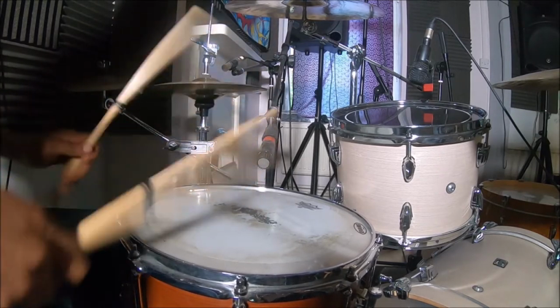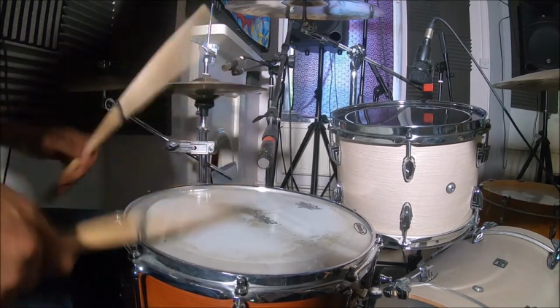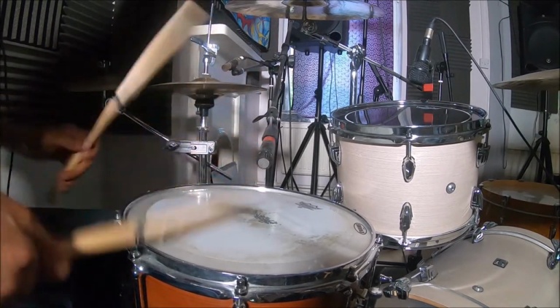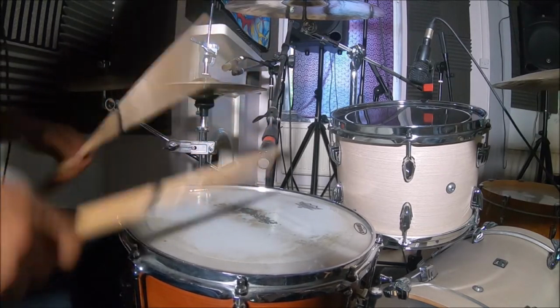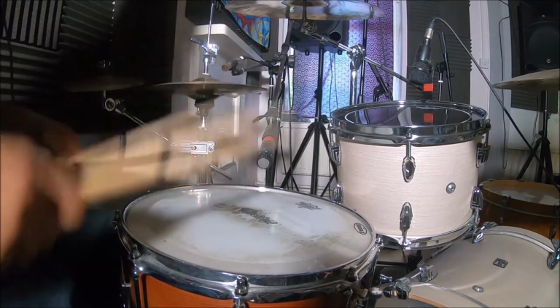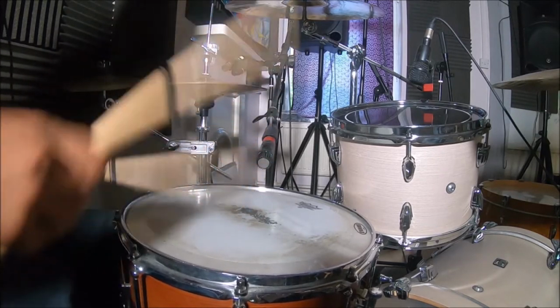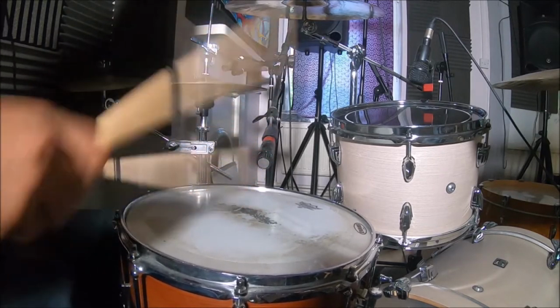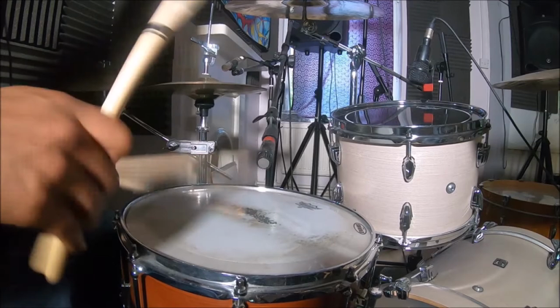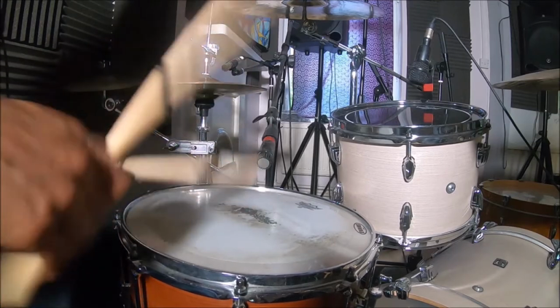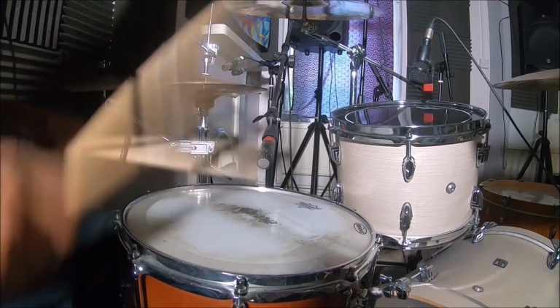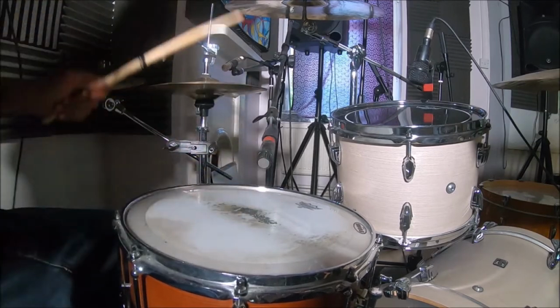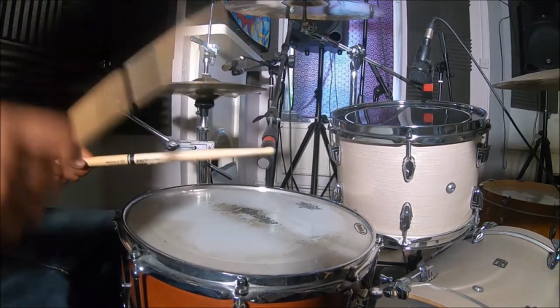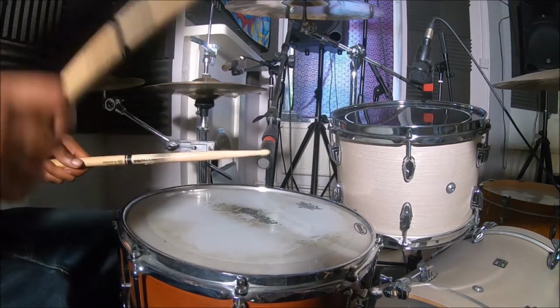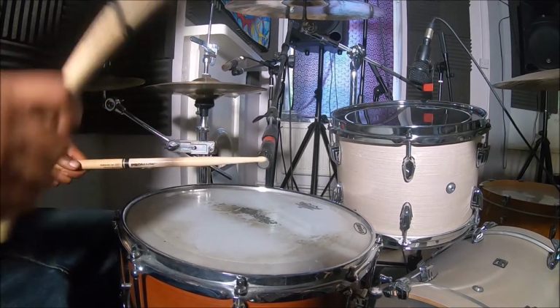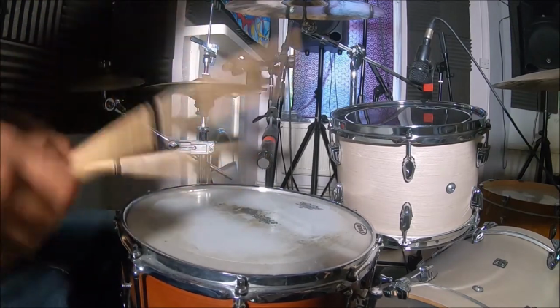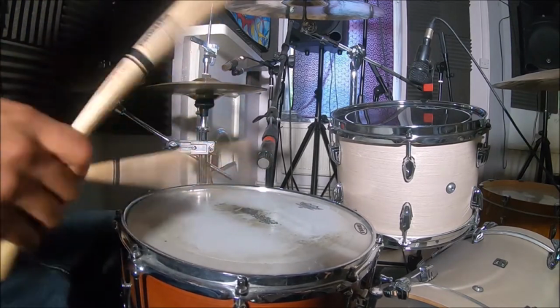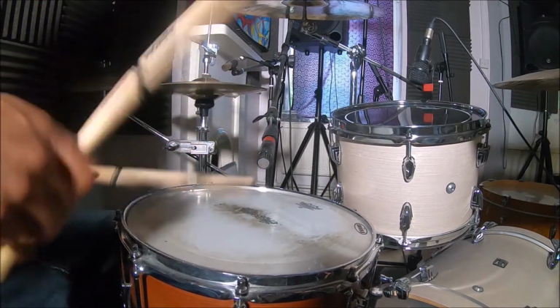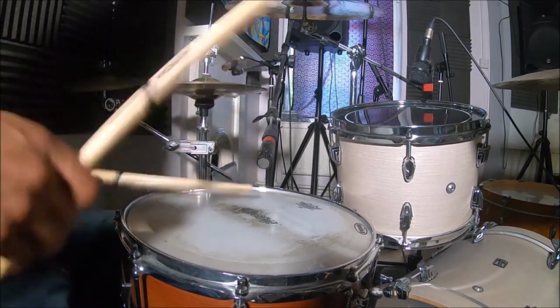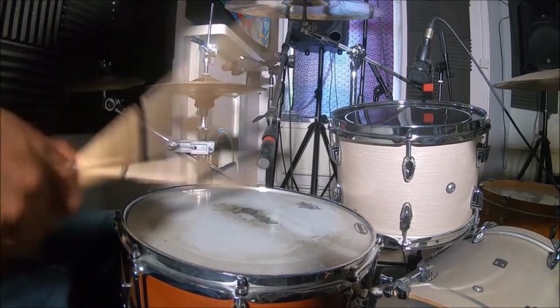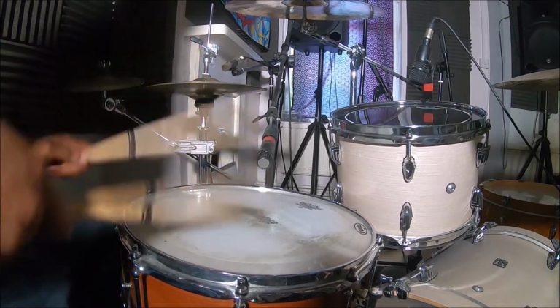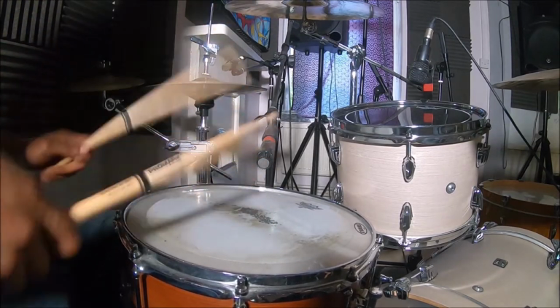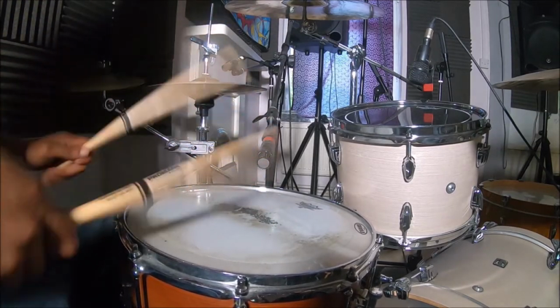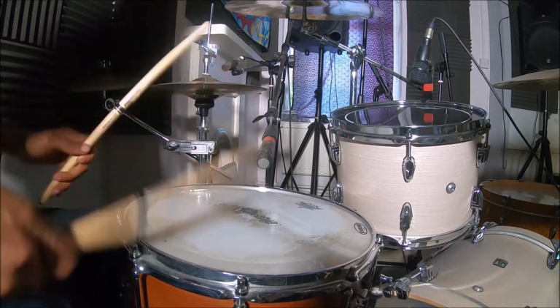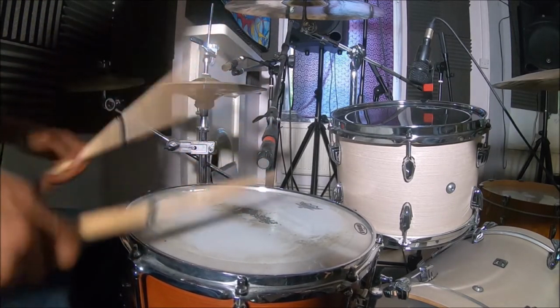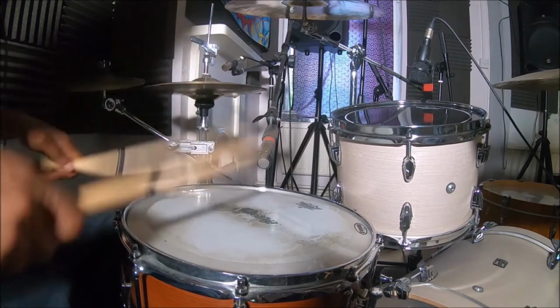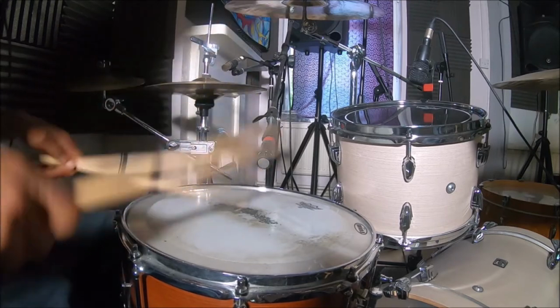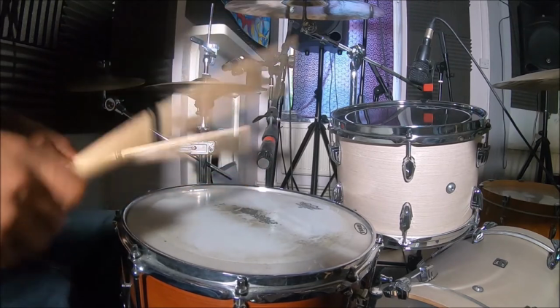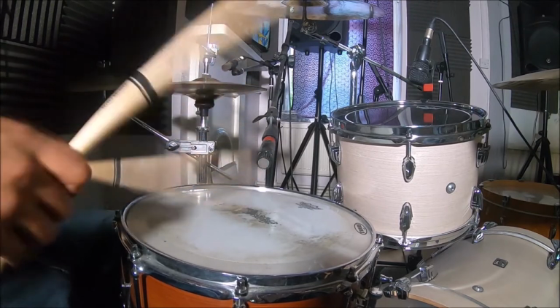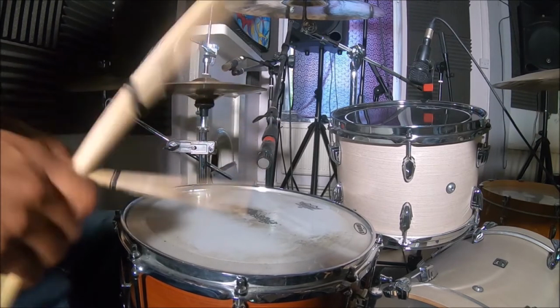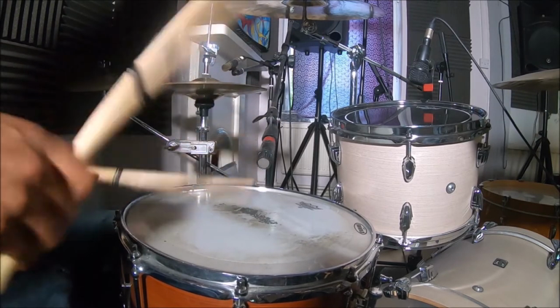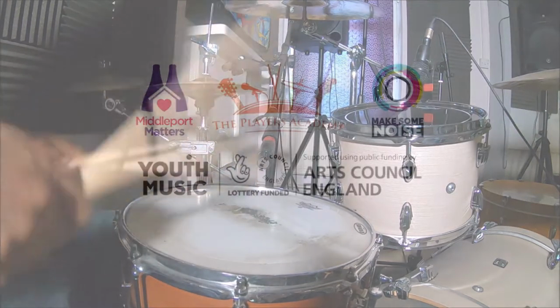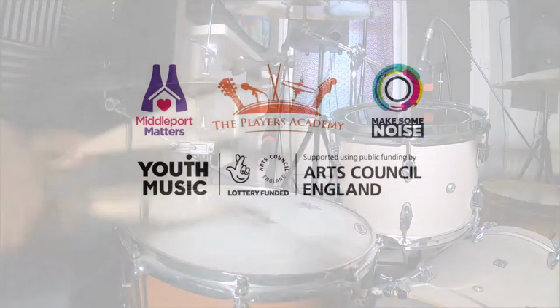Everyone is different, so it could take you a day, it could take you a week, a month. Don't worry about that — just have fun and keep practicing. Alright, see you next week.